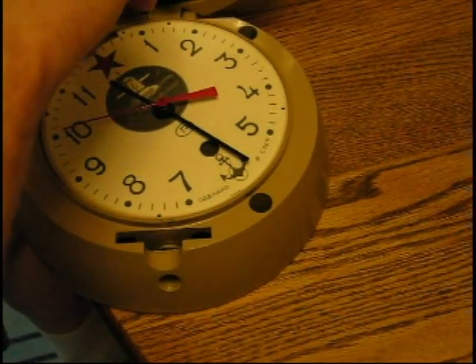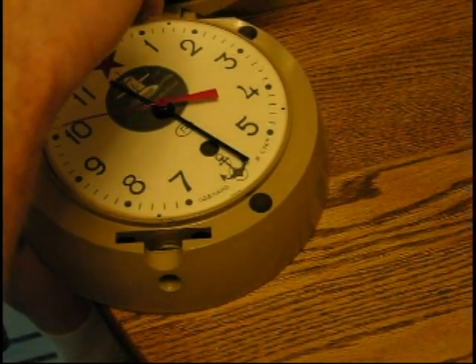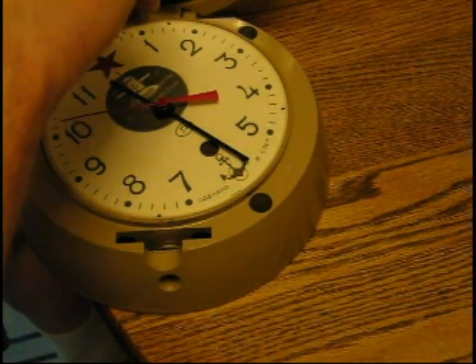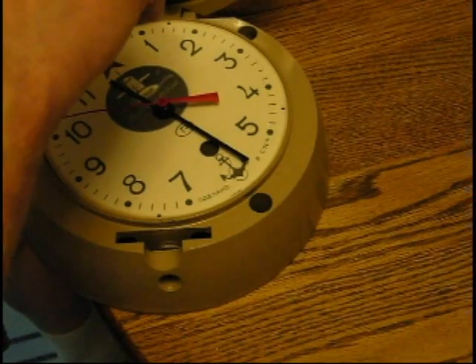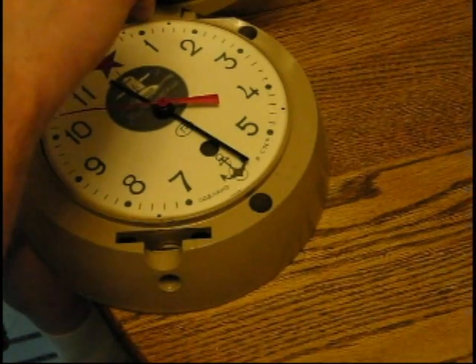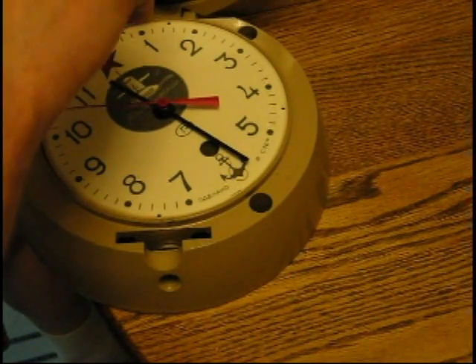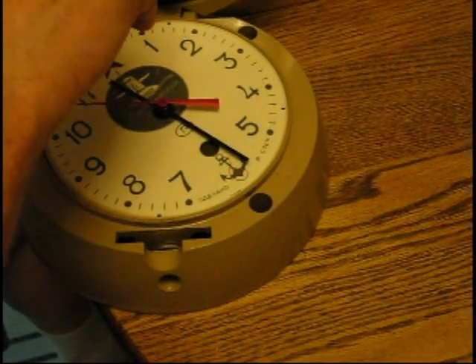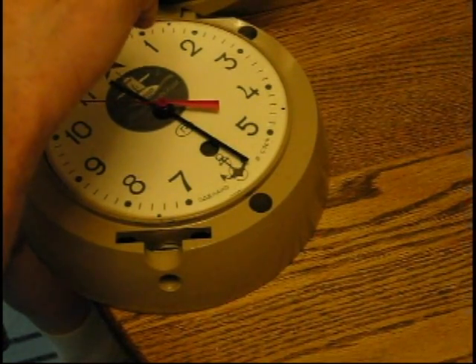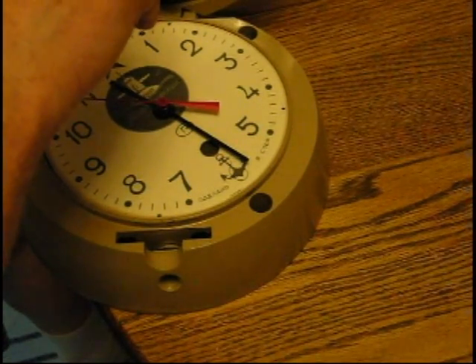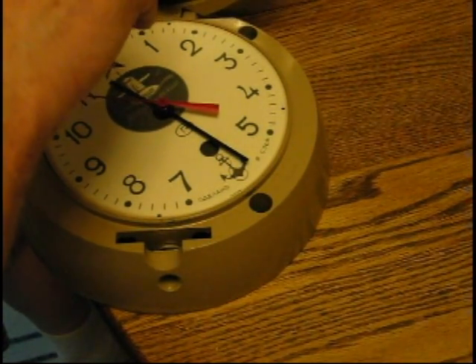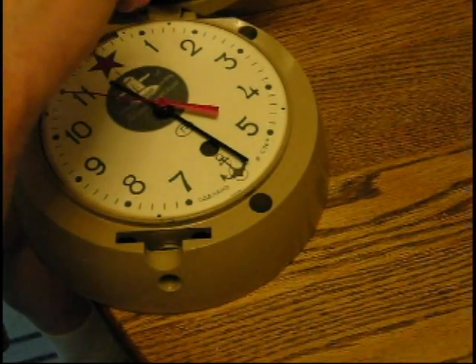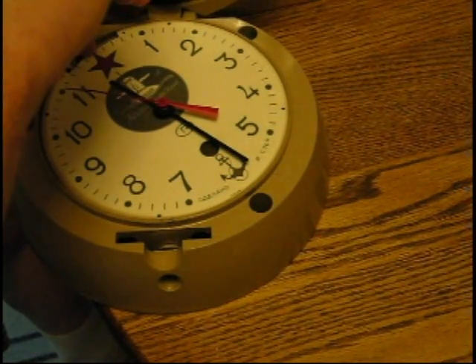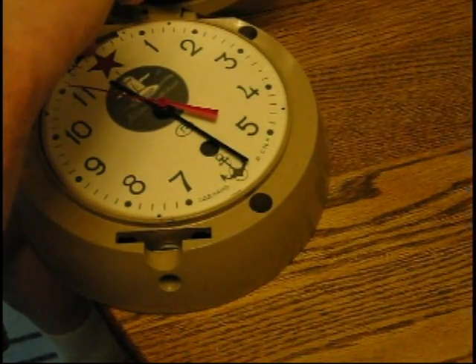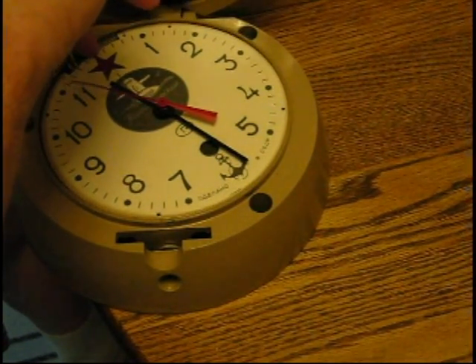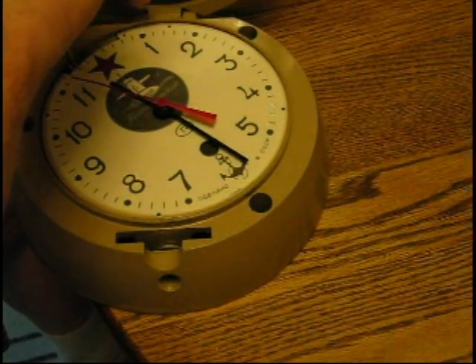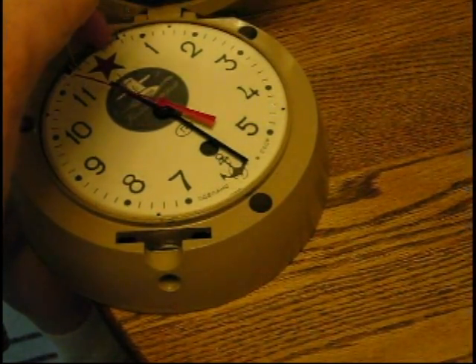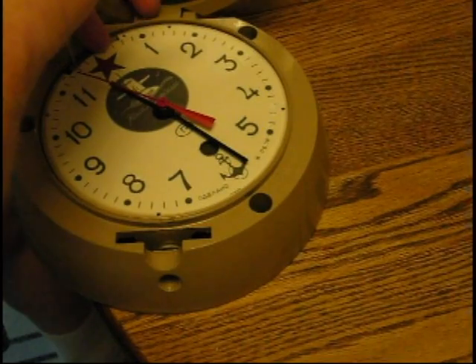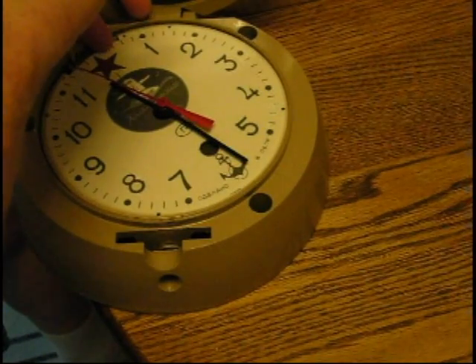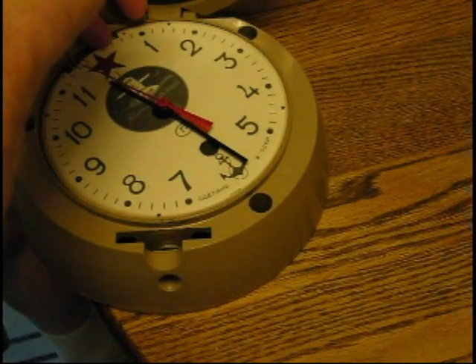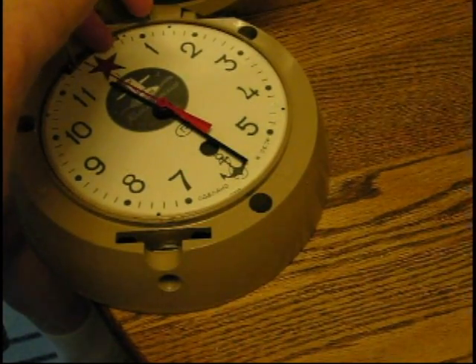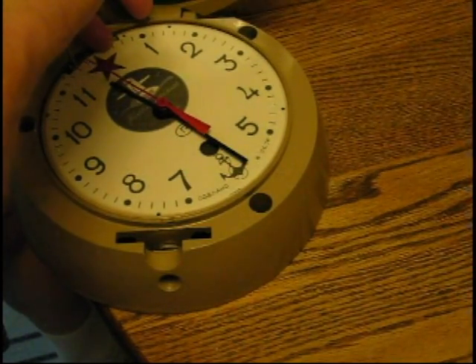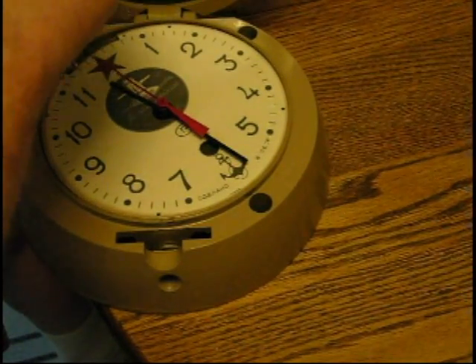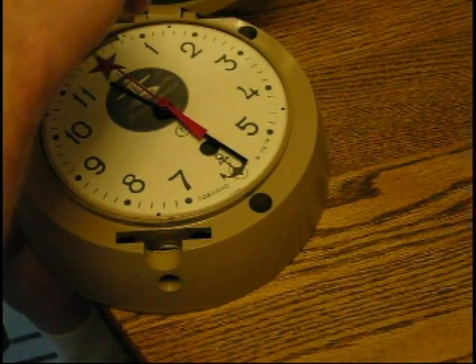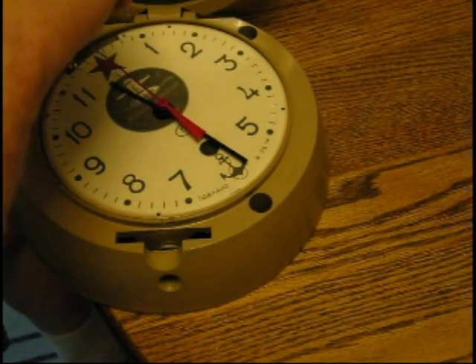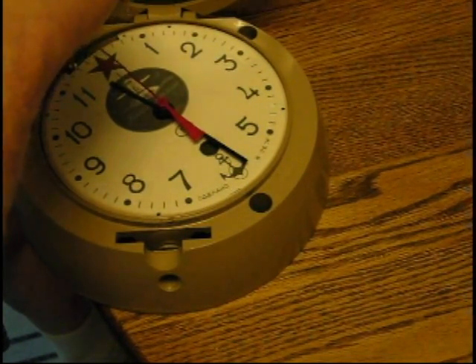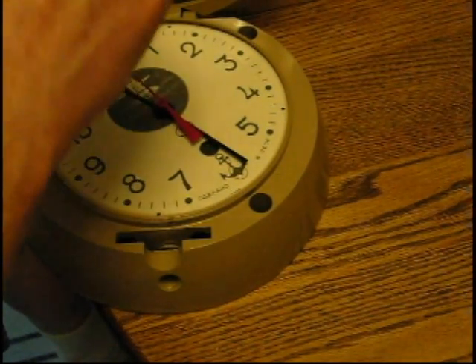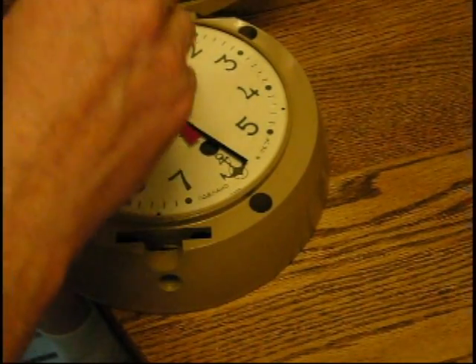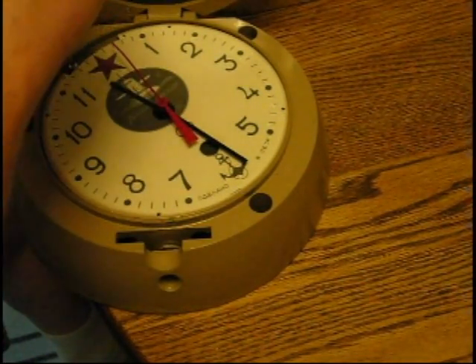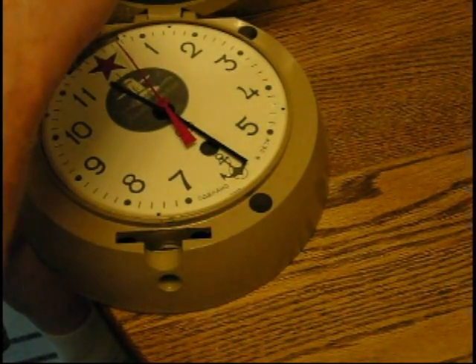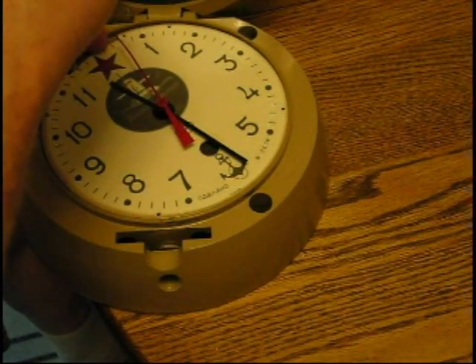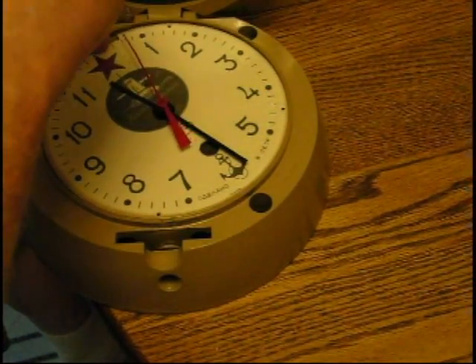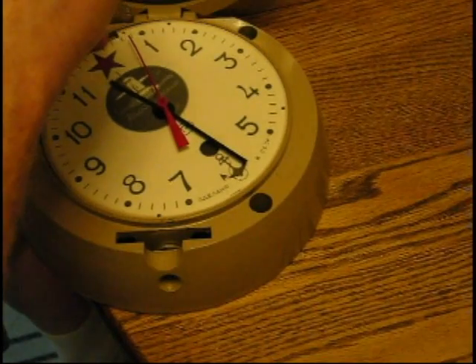You've got to get that screw up underneath that plate. I apologize — my mind is going on here about stuff.